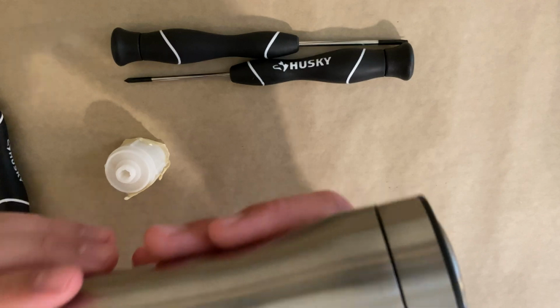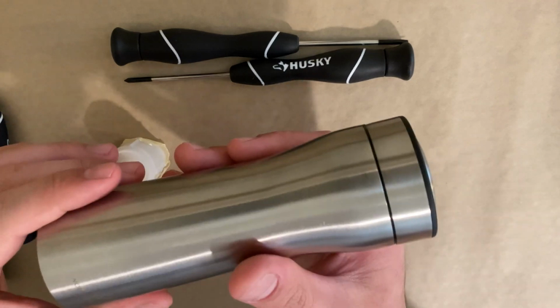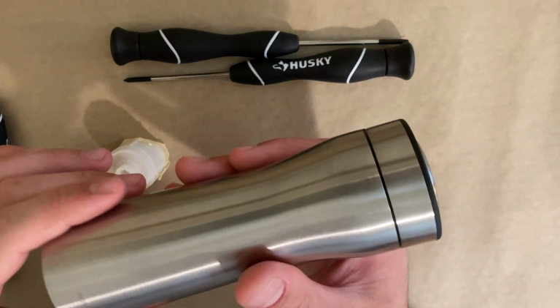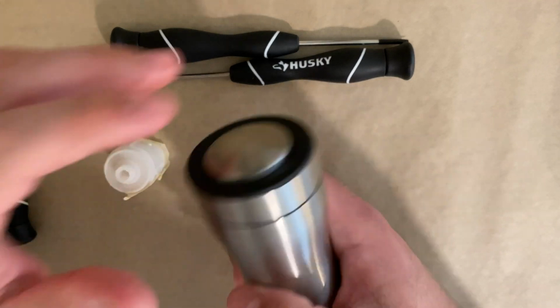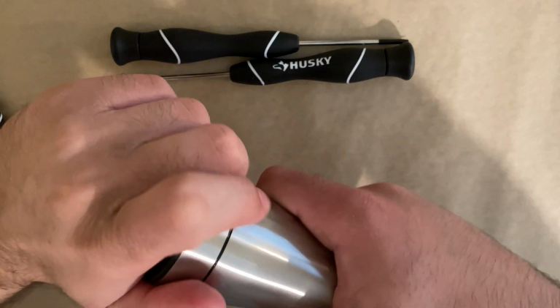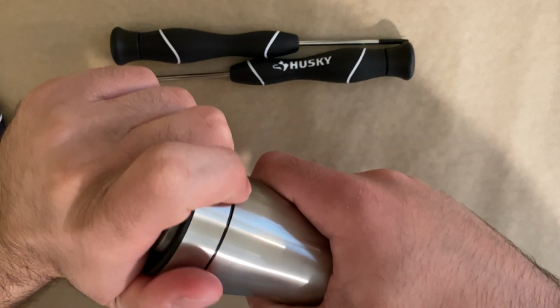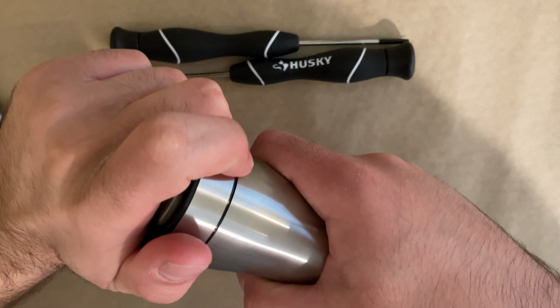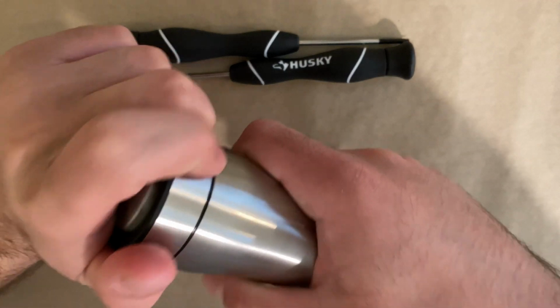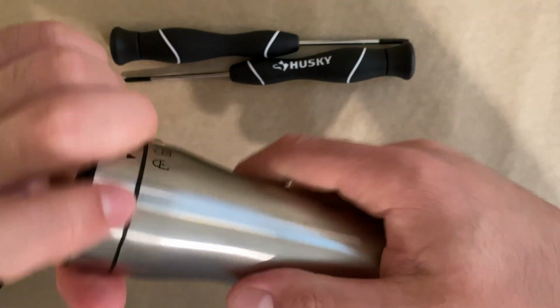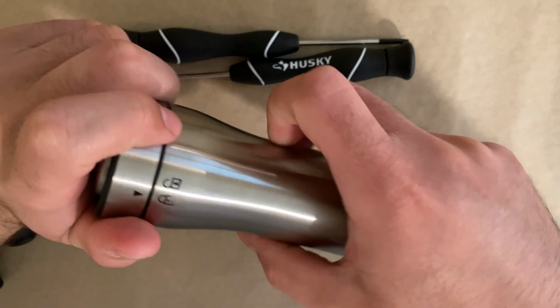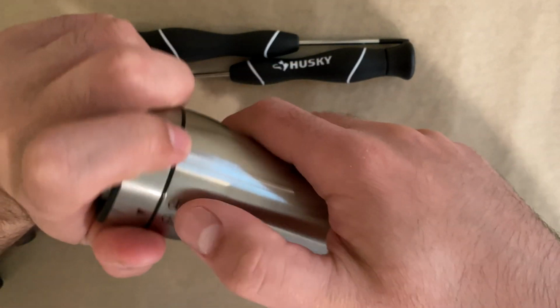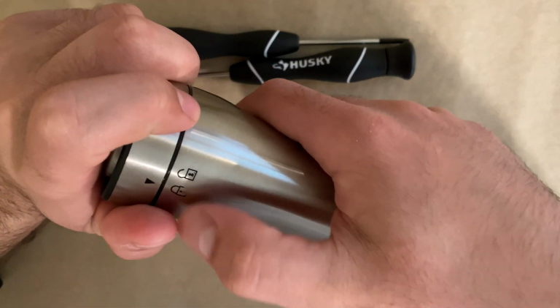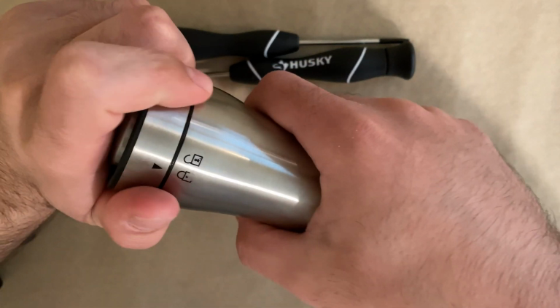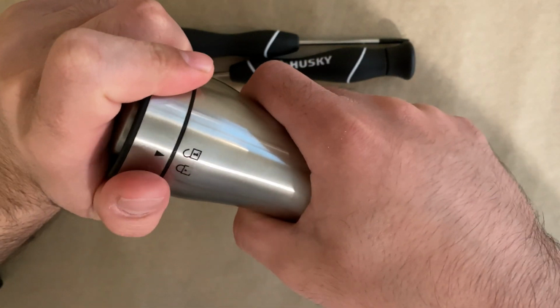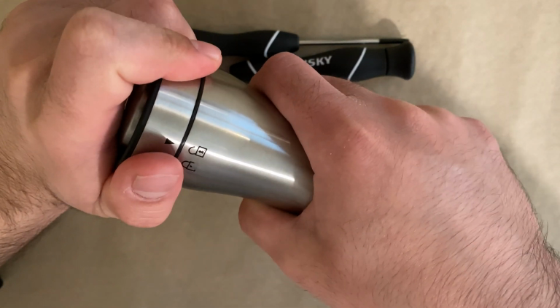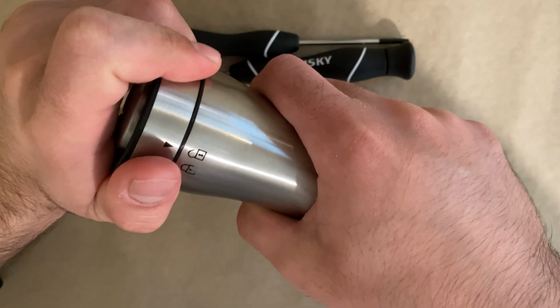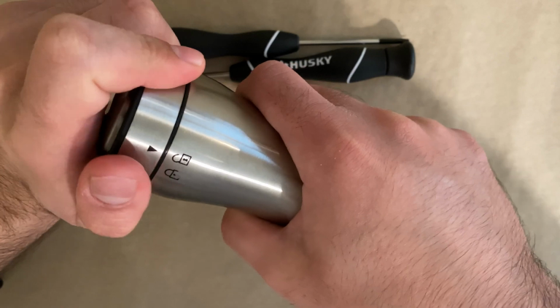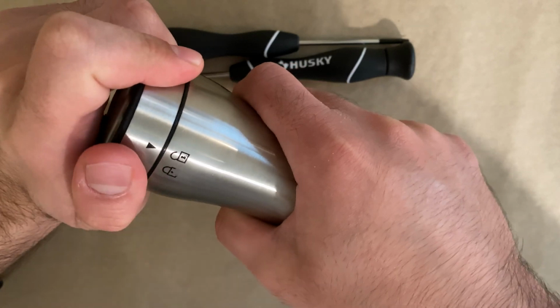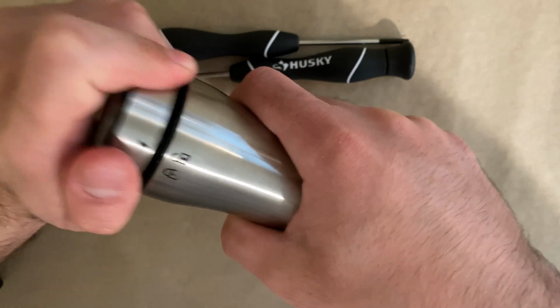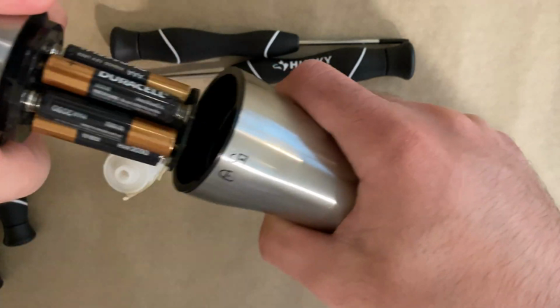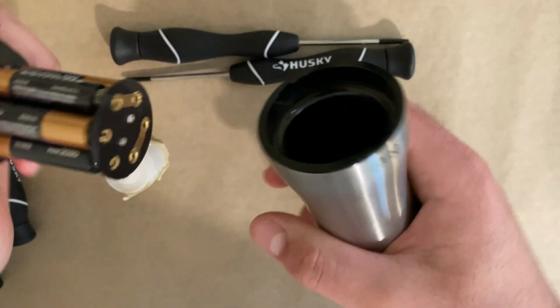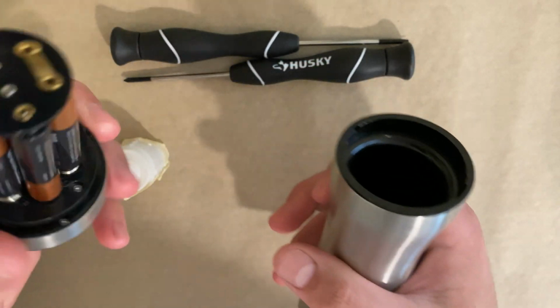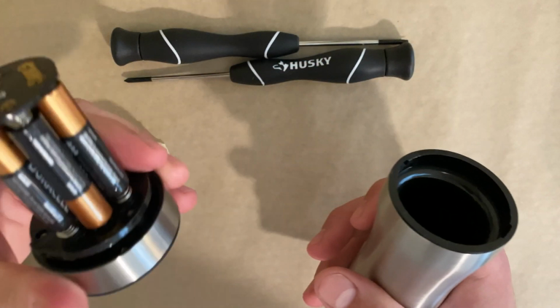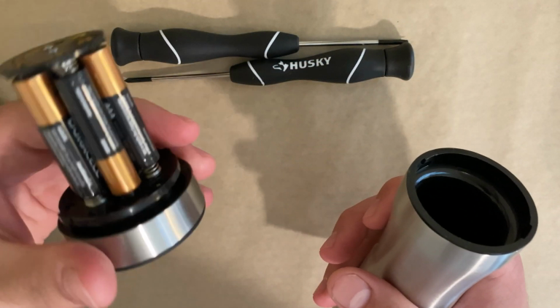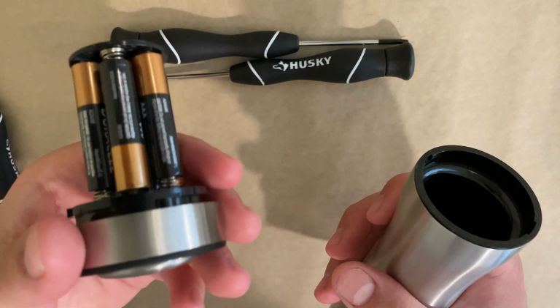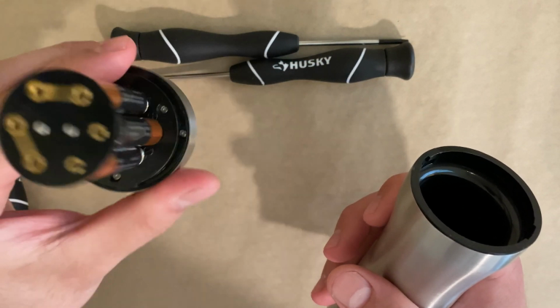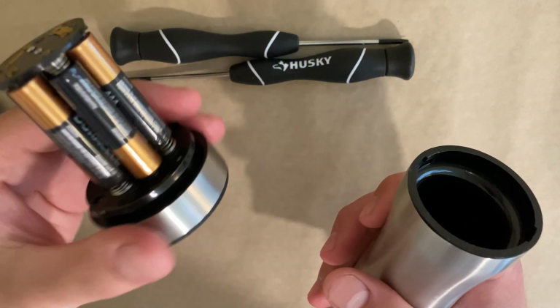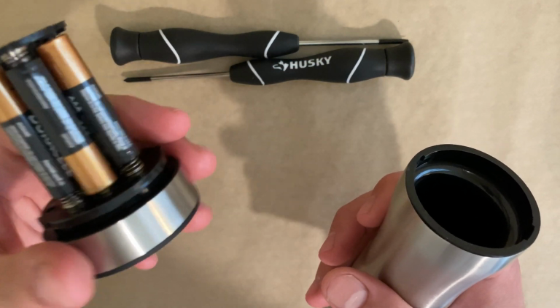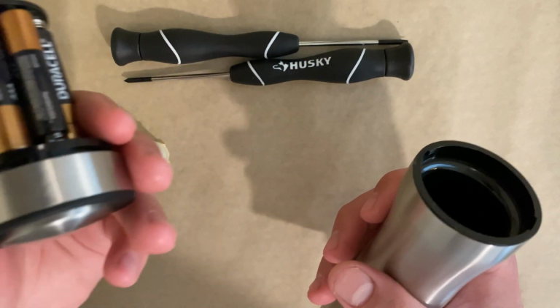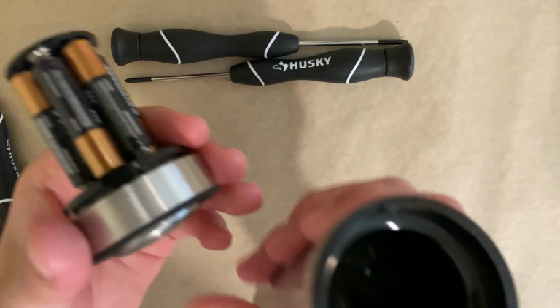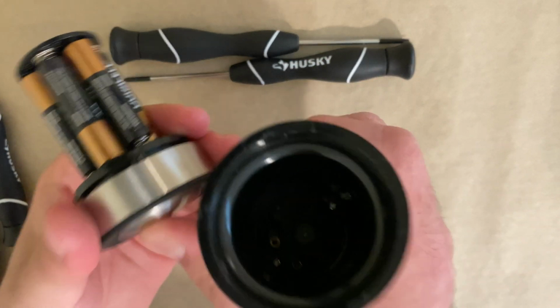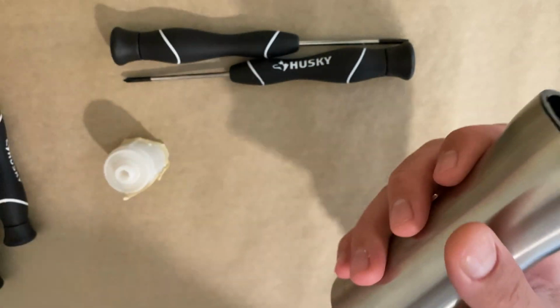So the first thing we have to do is remove the battery. You just twist it — you can see the little arrow, it goes to the unlock — and then it just comes right out. I'm going to put this aside because there's nothing wrong with the batteries or the switch.